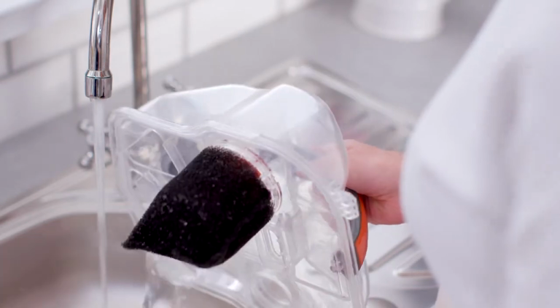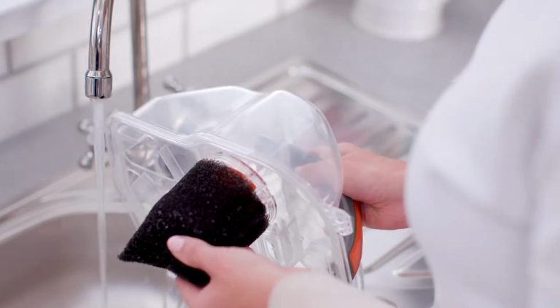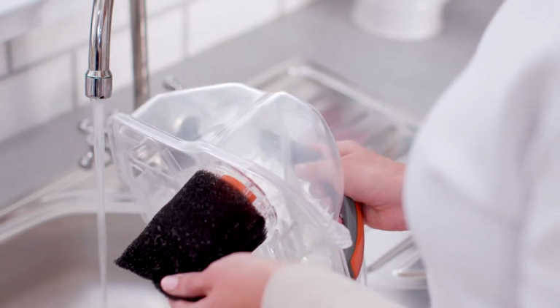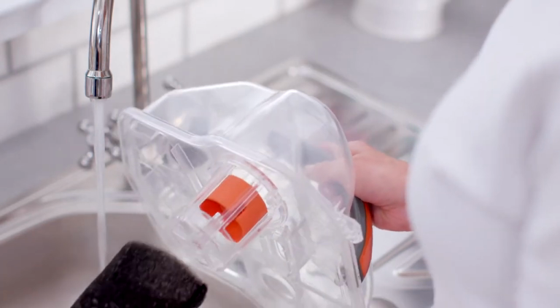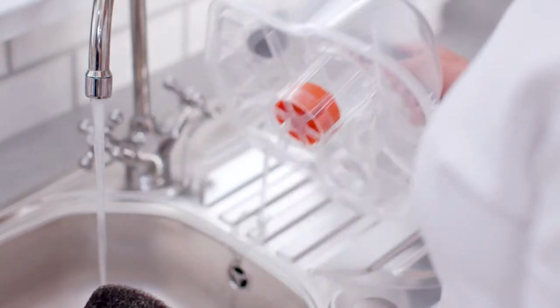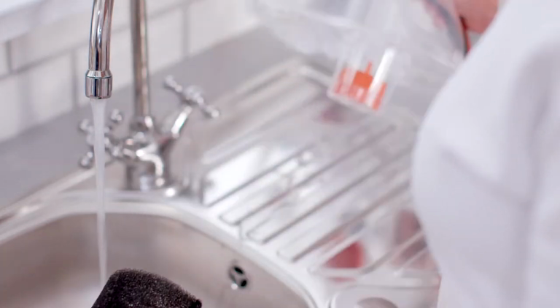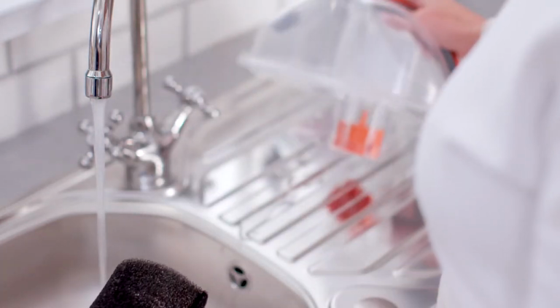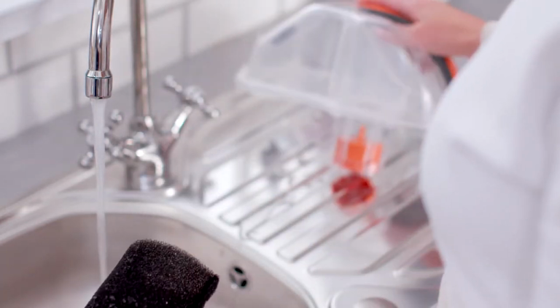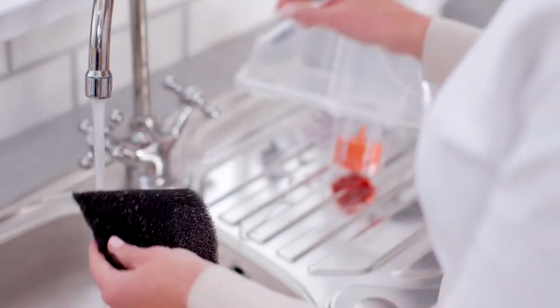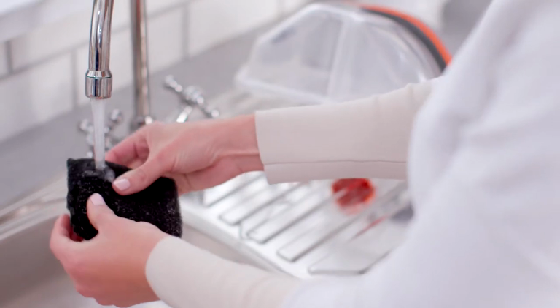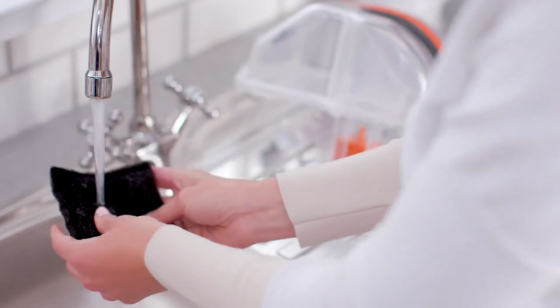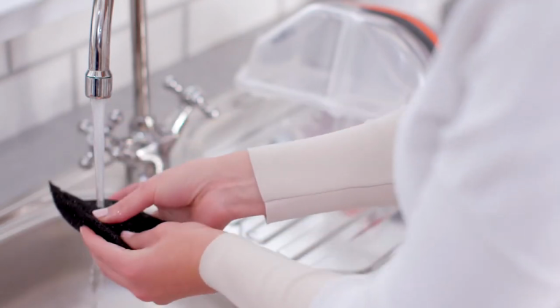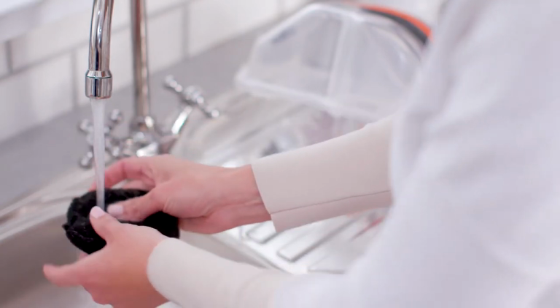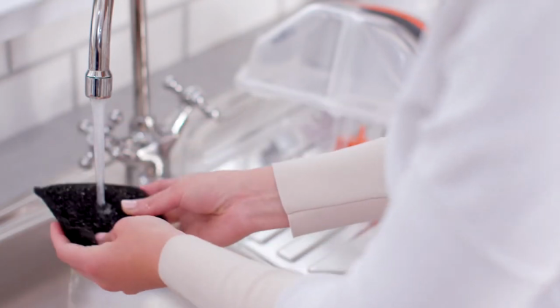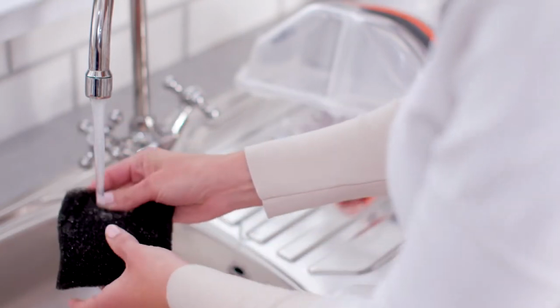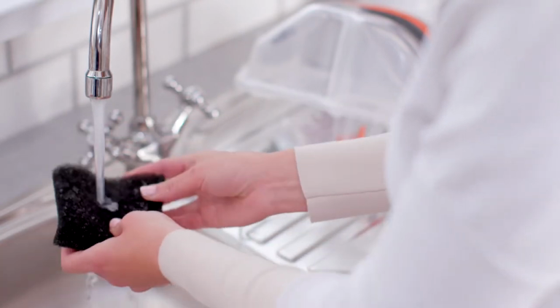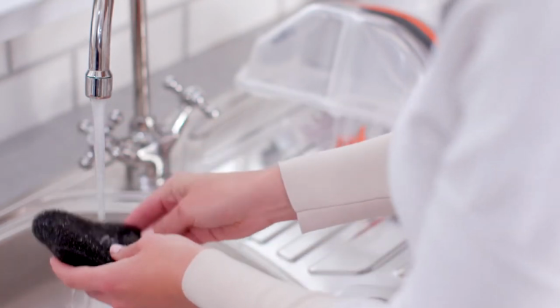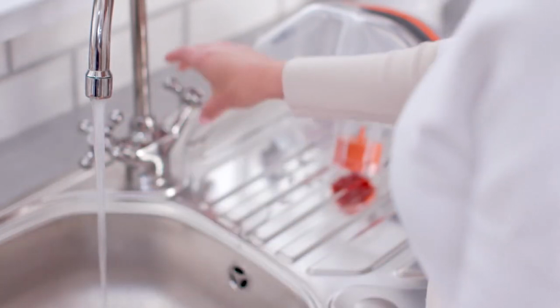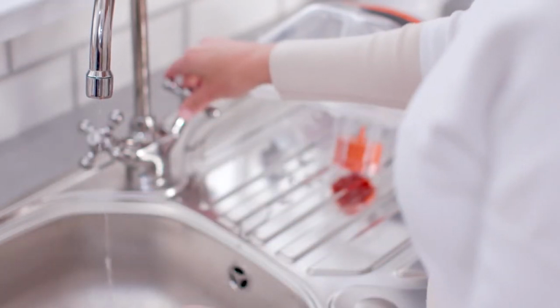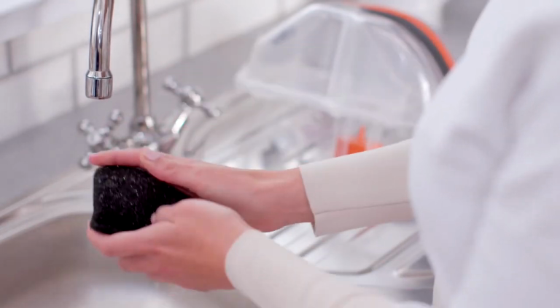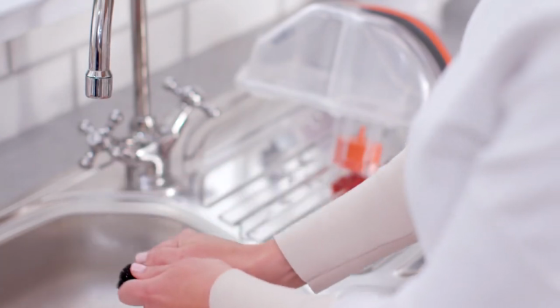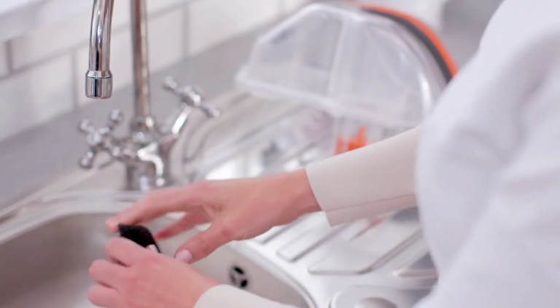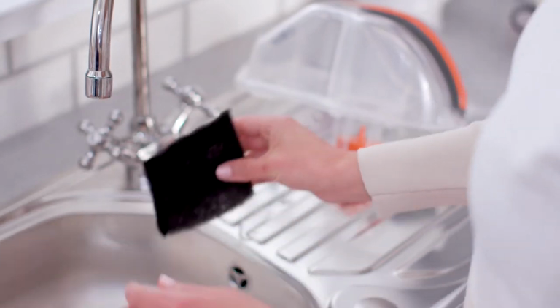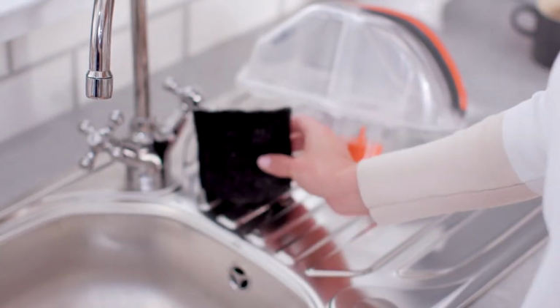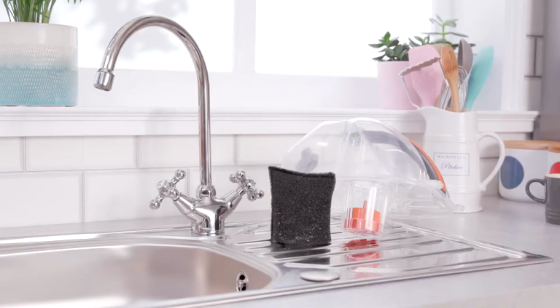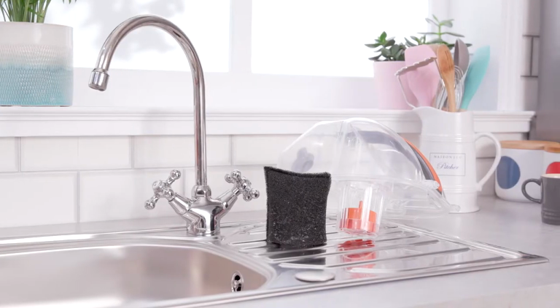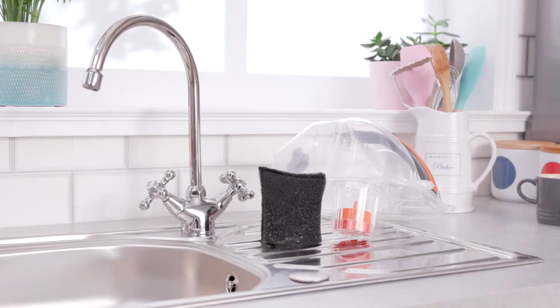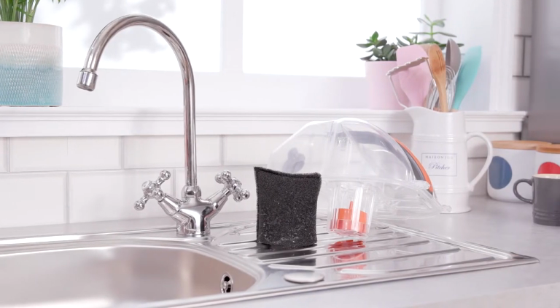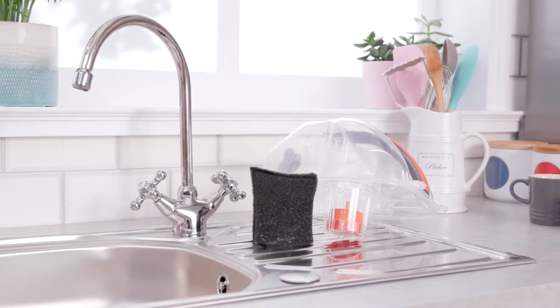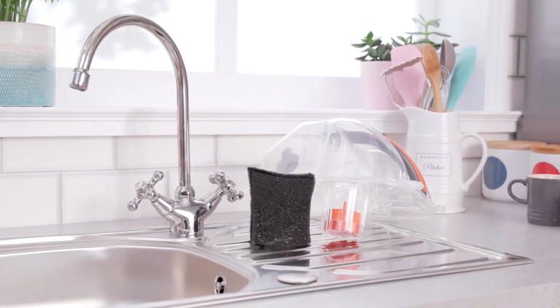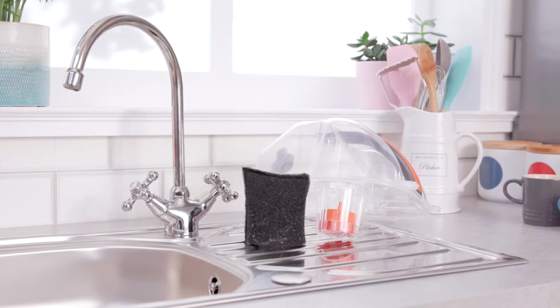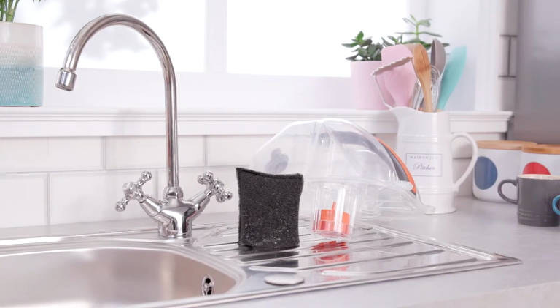Remove the filter from under the dirty water tank lid. Wash under water, again no more than 40 degrees Celsius, and remove any dirt or debris. Allow the filter to dry for 24 hours before refitting.